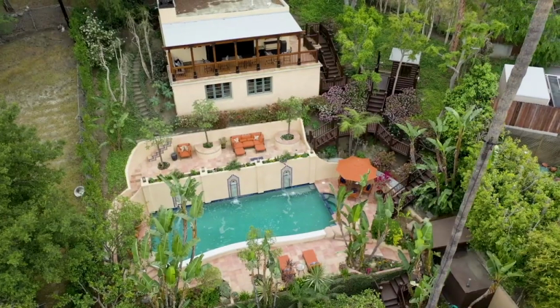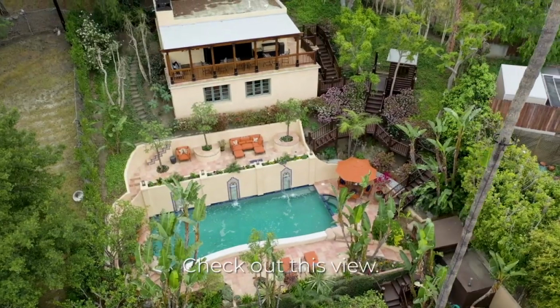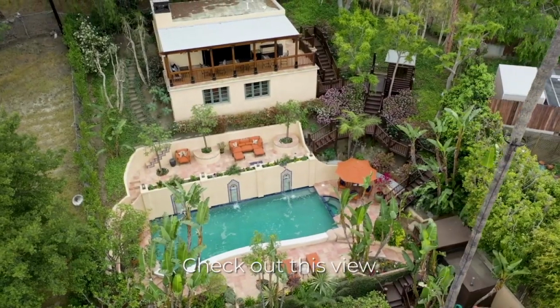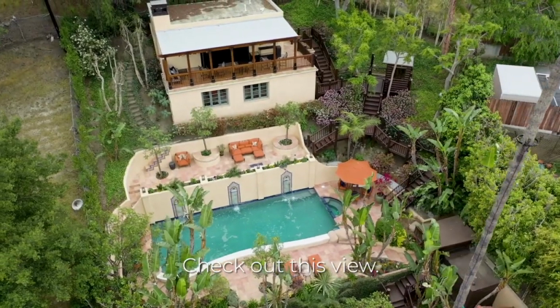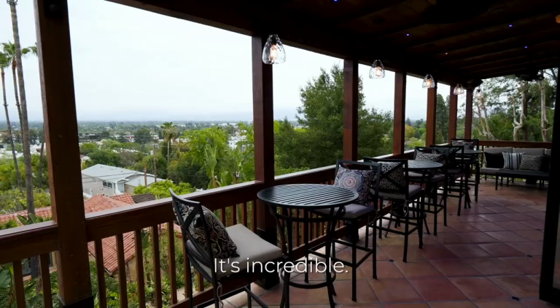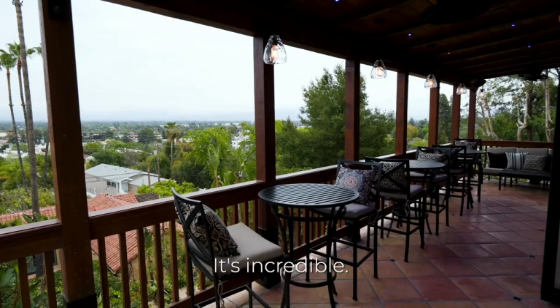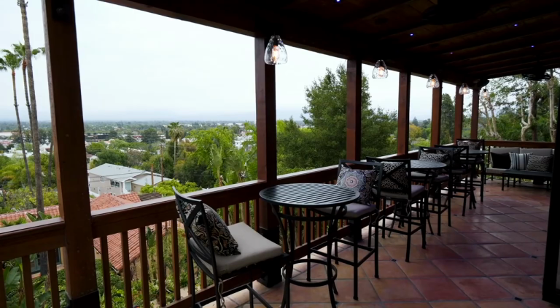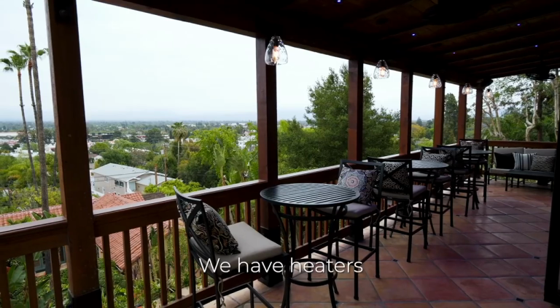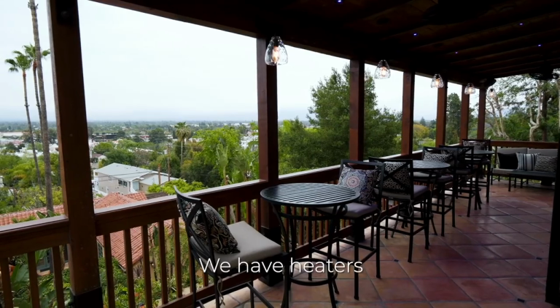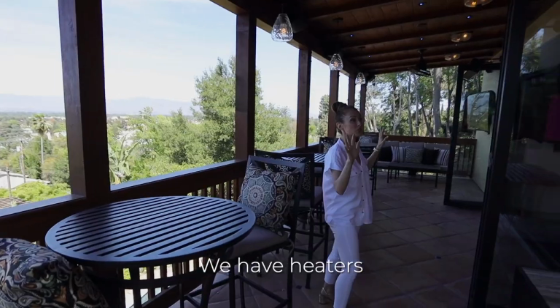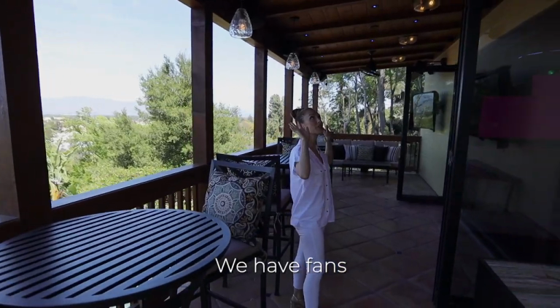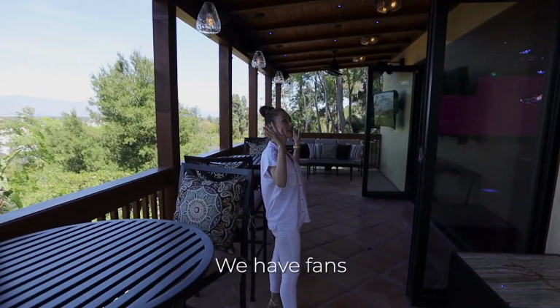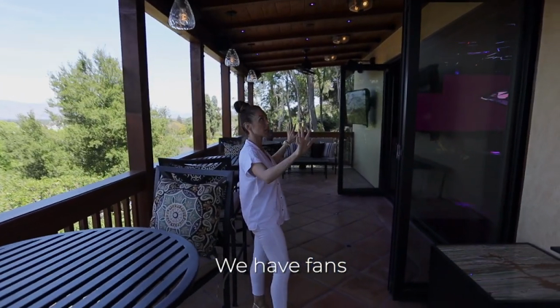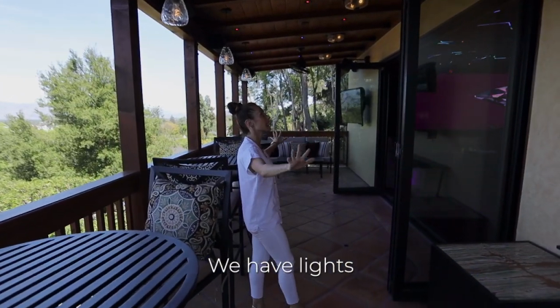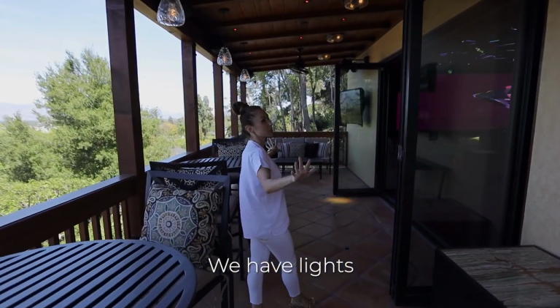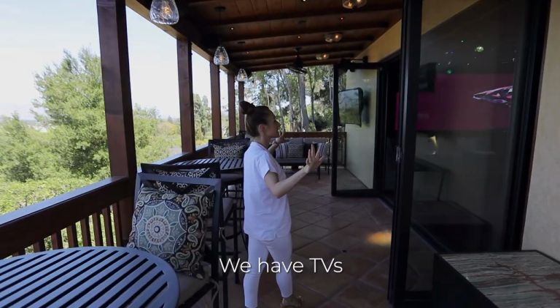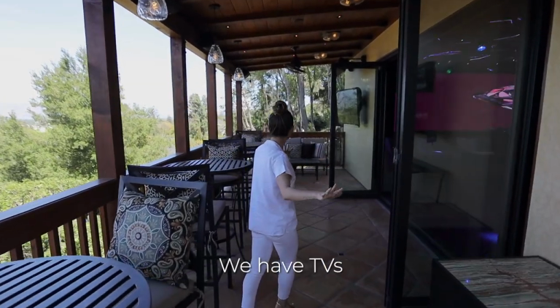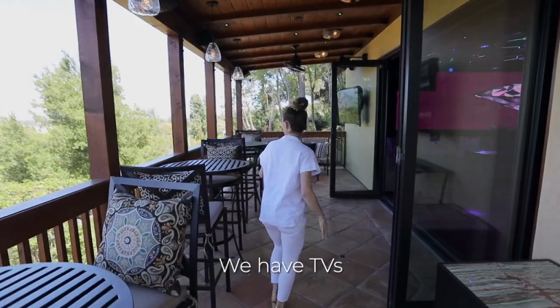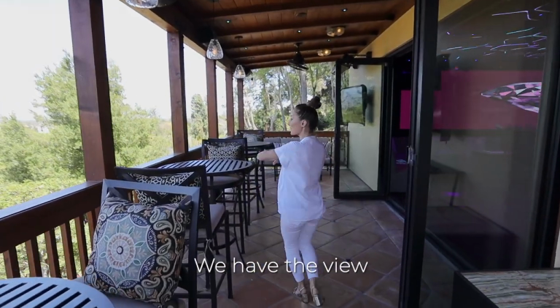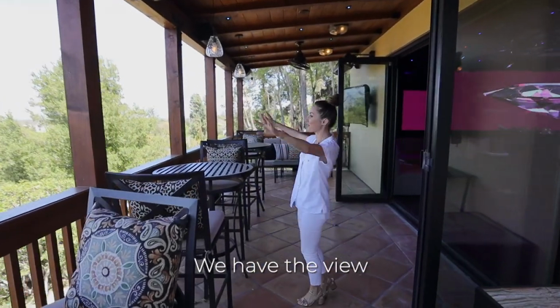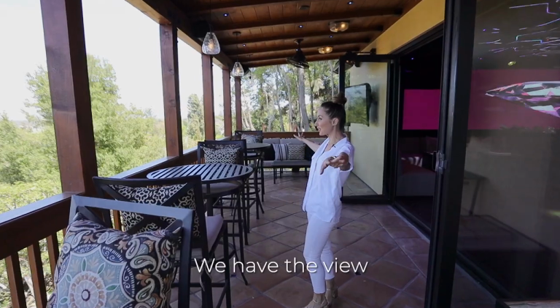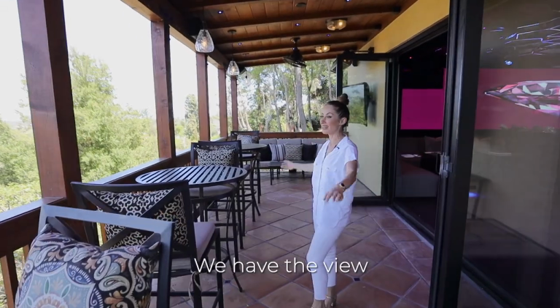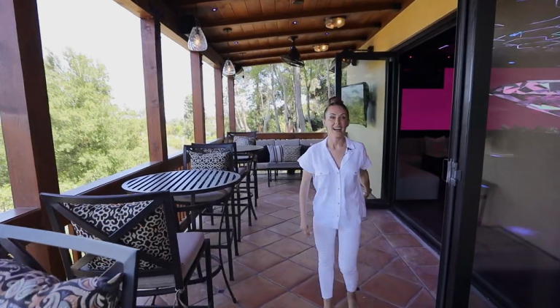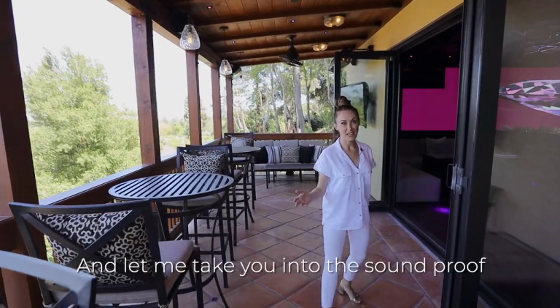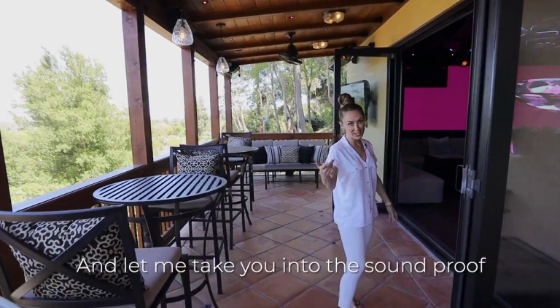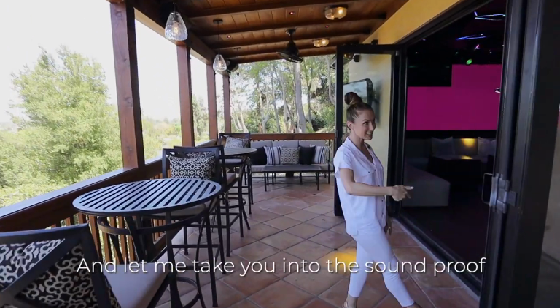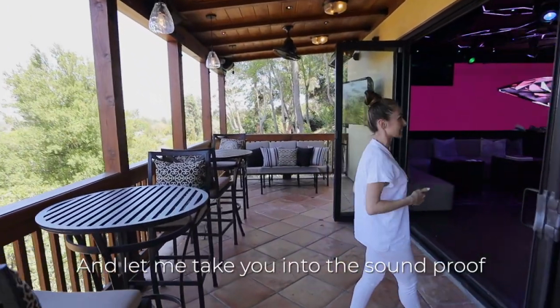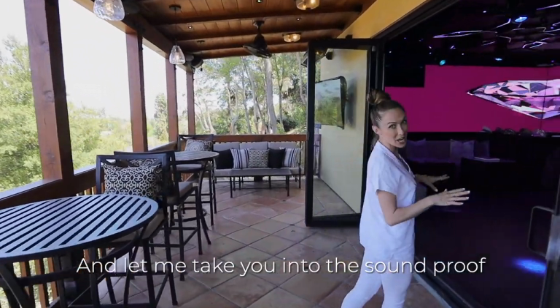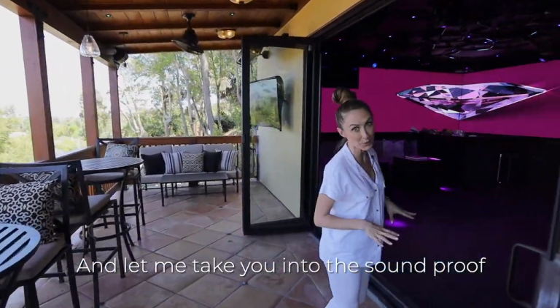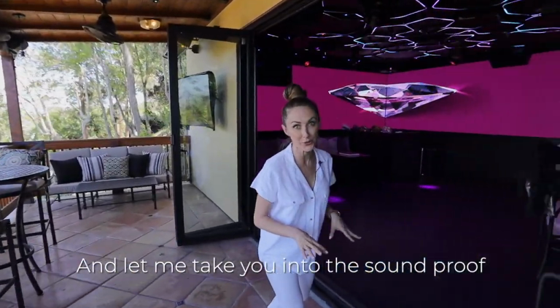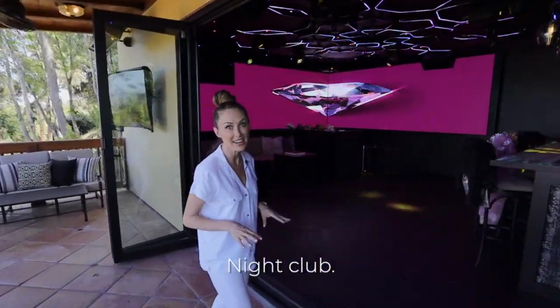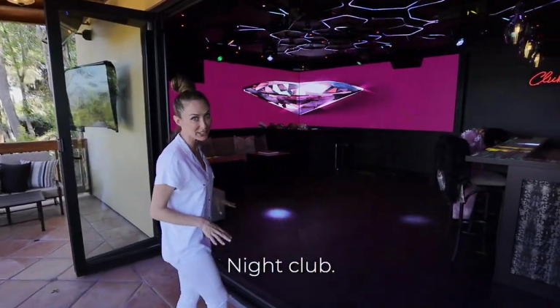Check out this view — it's incredible. We have heaters, fans, lights, and TVs. We have the view. And let me take you into the soundproof nightclub.